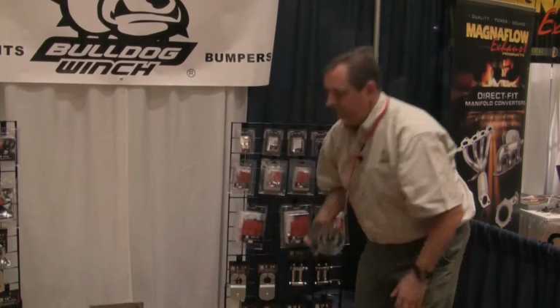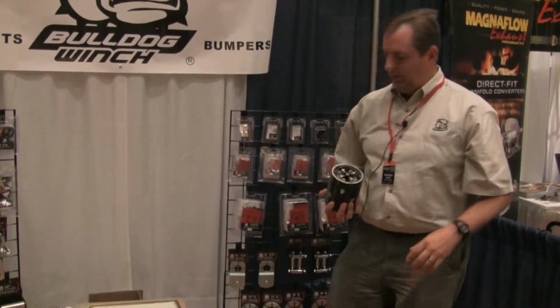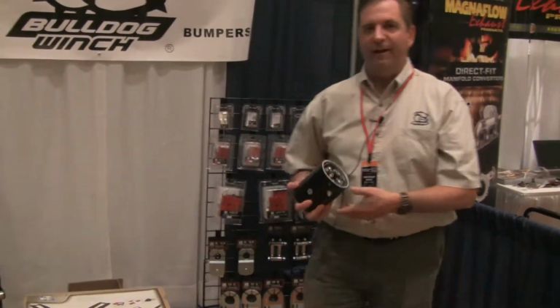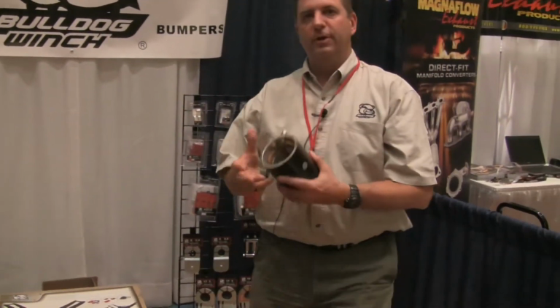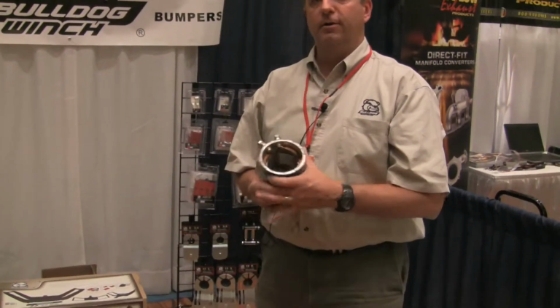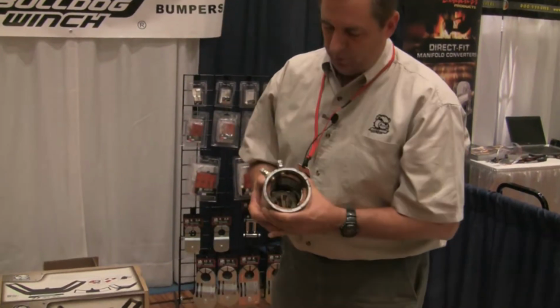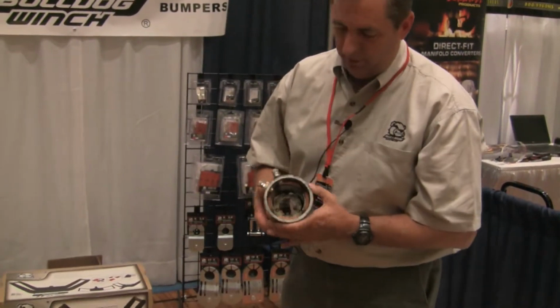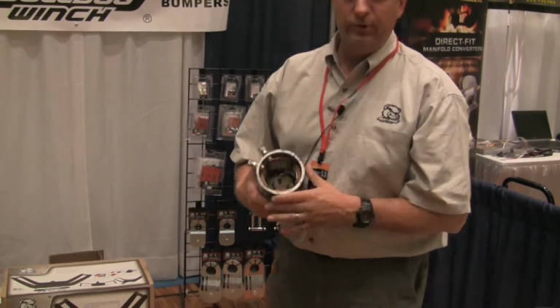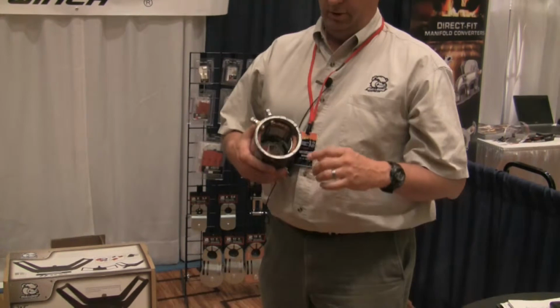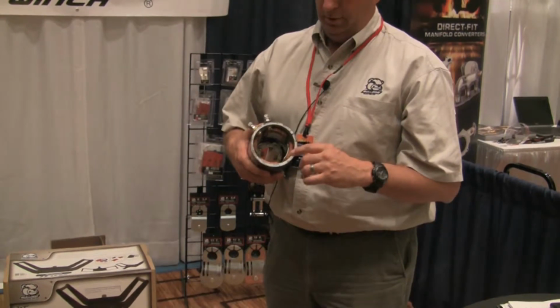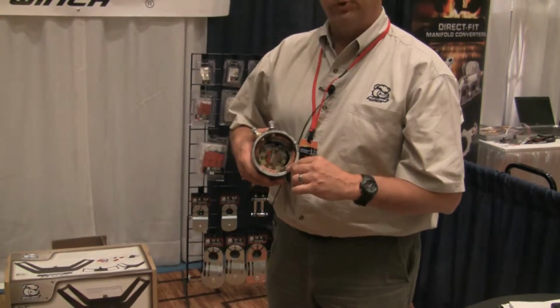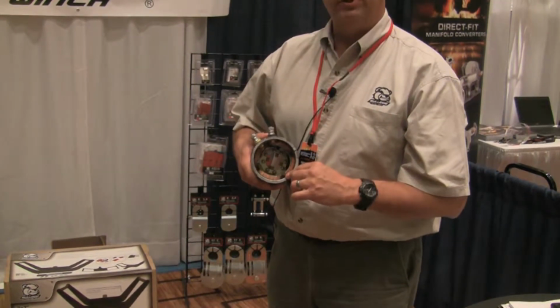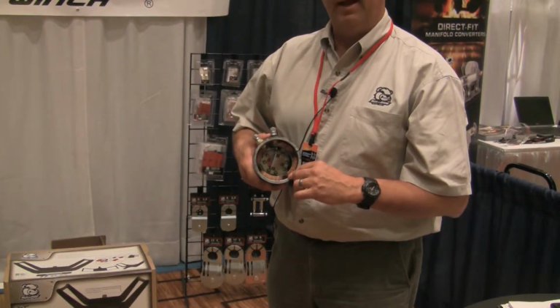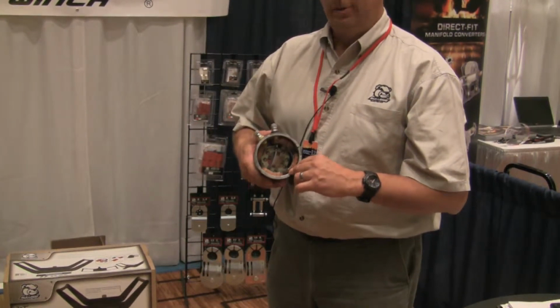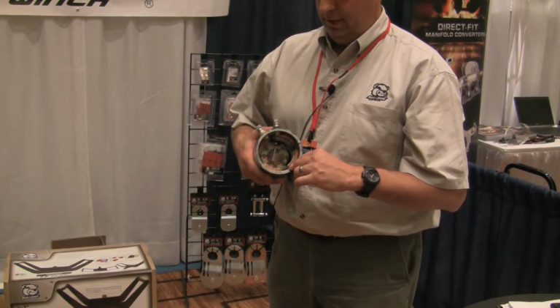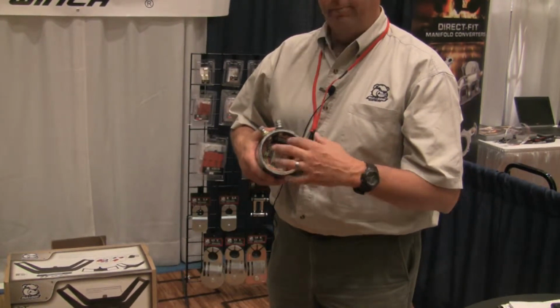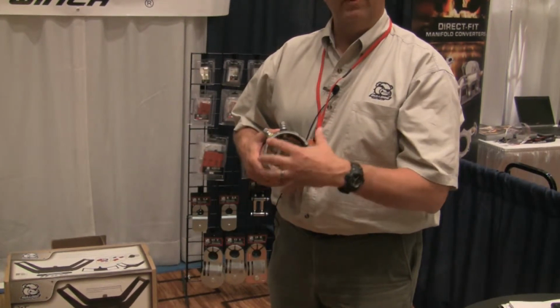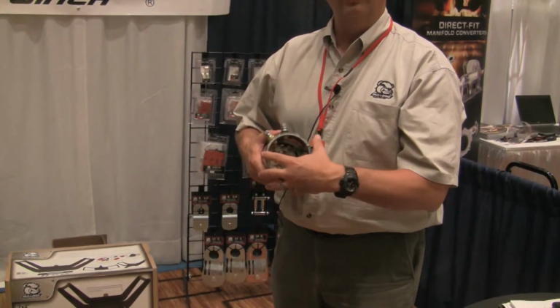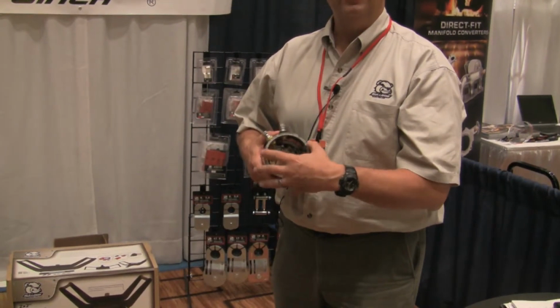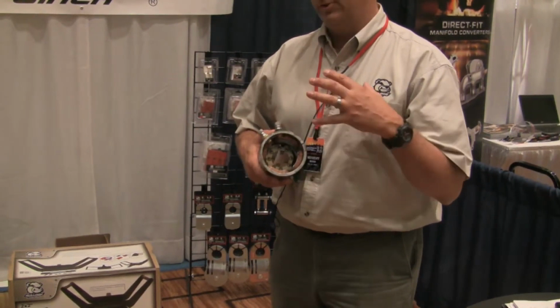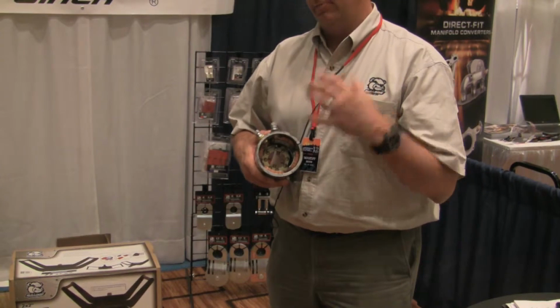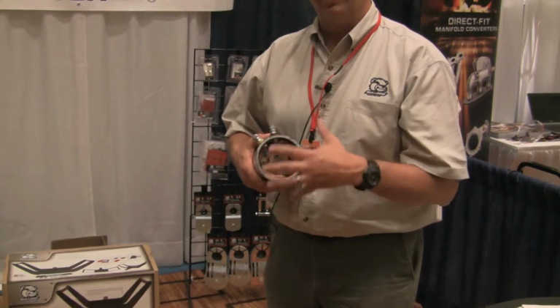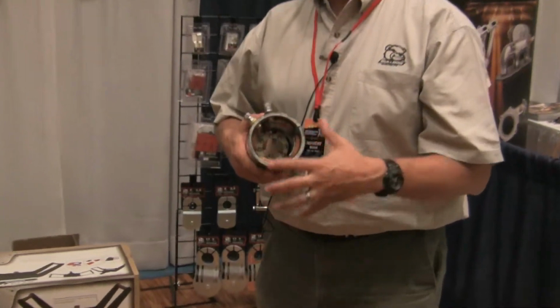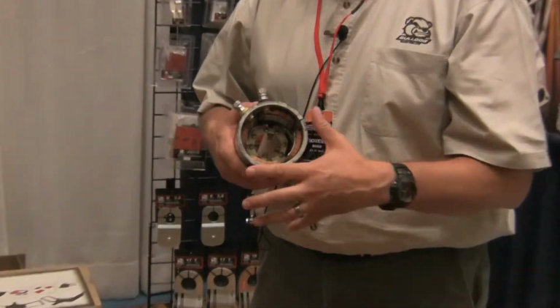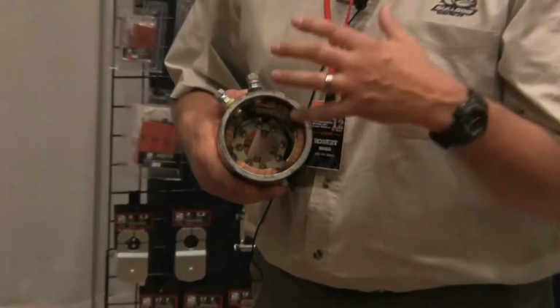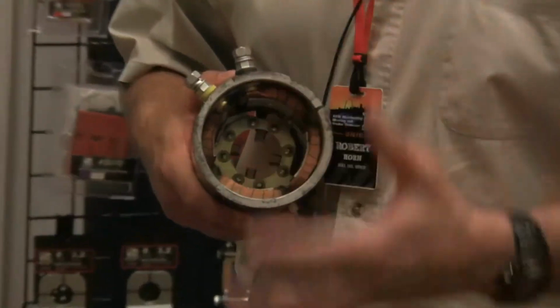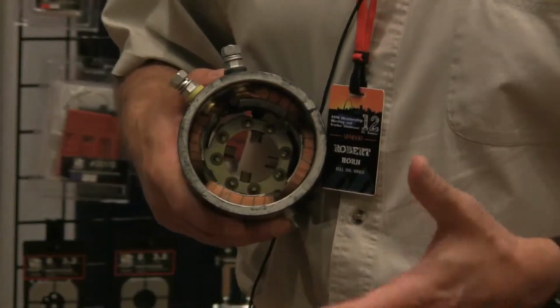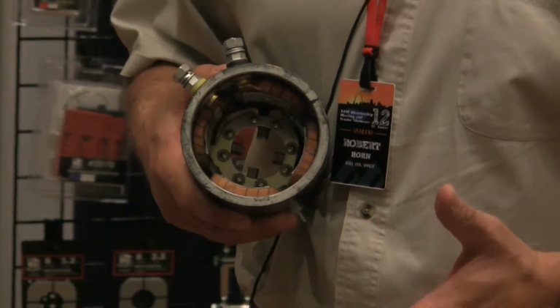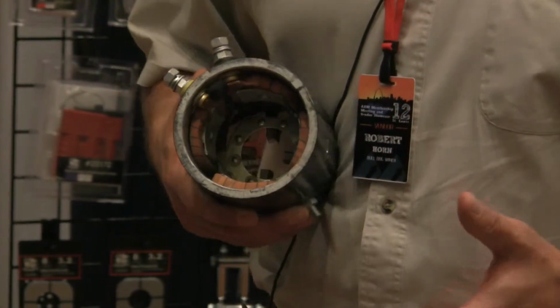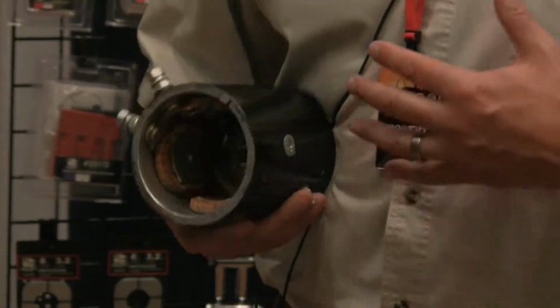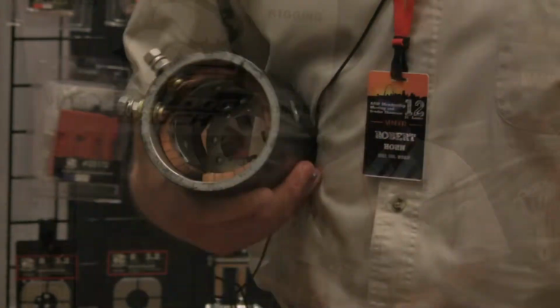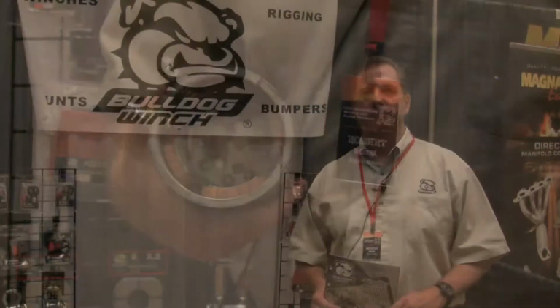A little known fact: in our series wound motors, we use a special plating inside the motor to prevent corrosion. This has improved the longevity, quality, and satisfaction with our motors versus our competition.